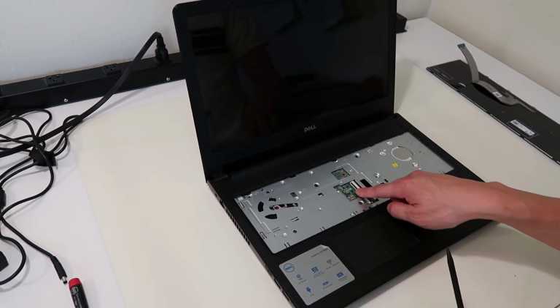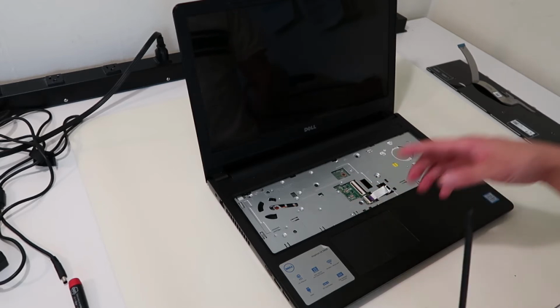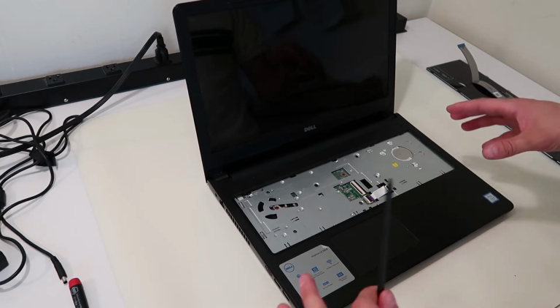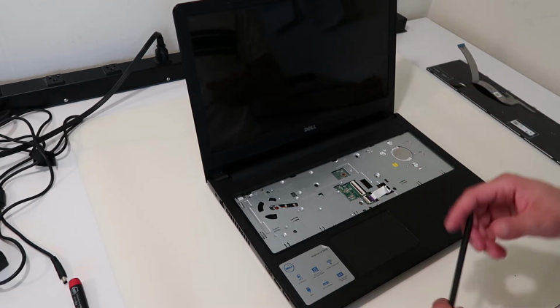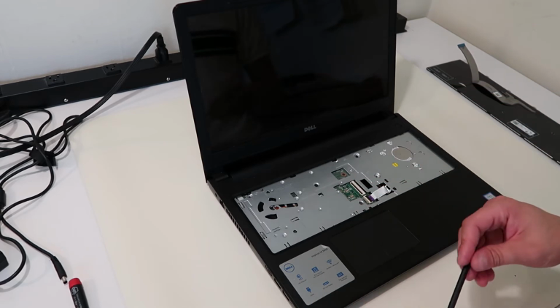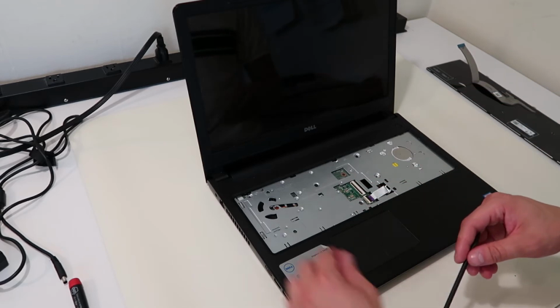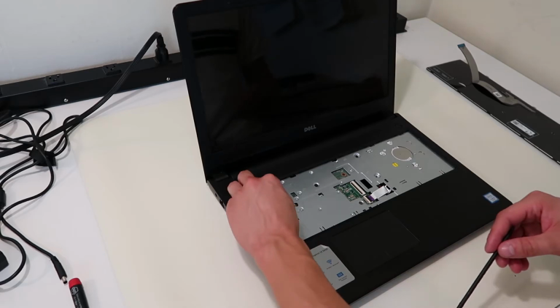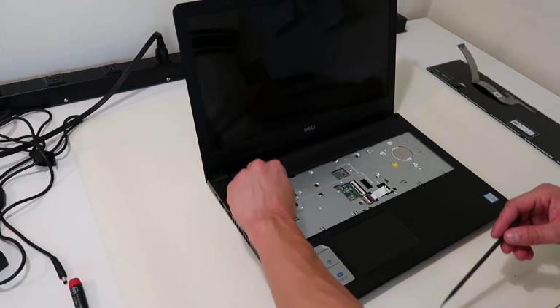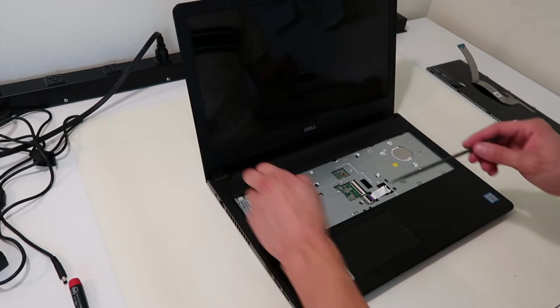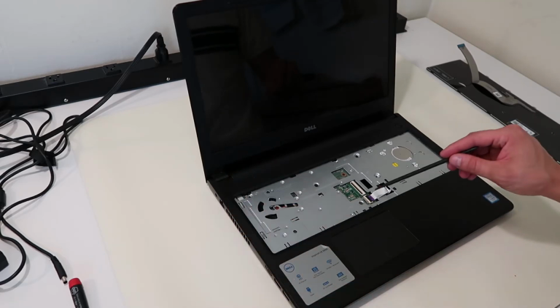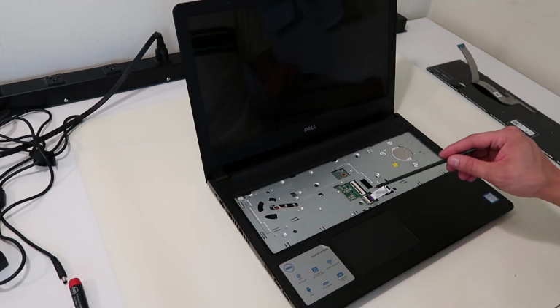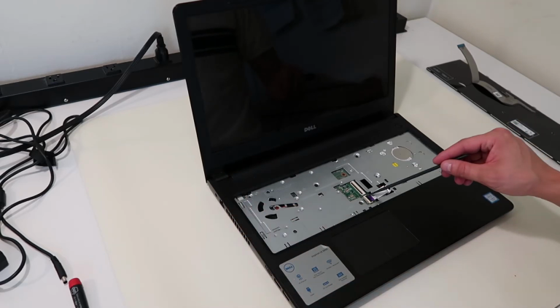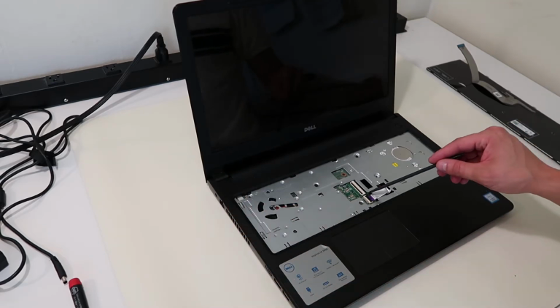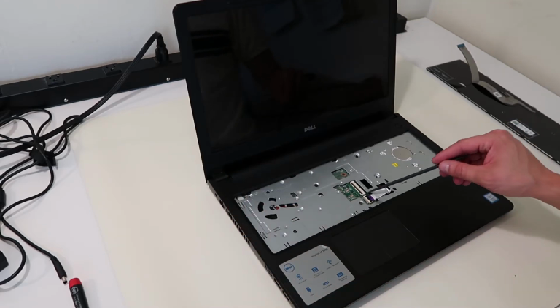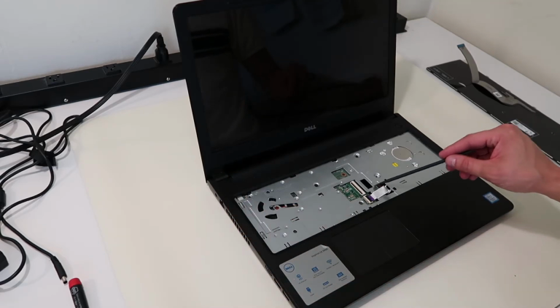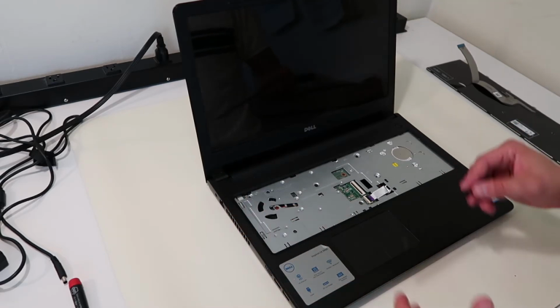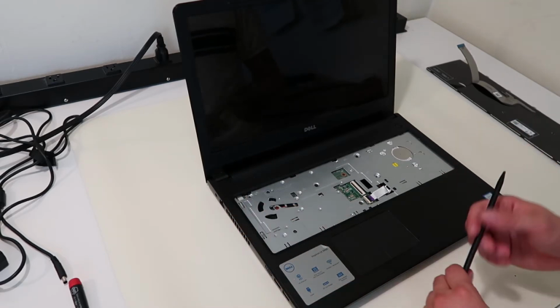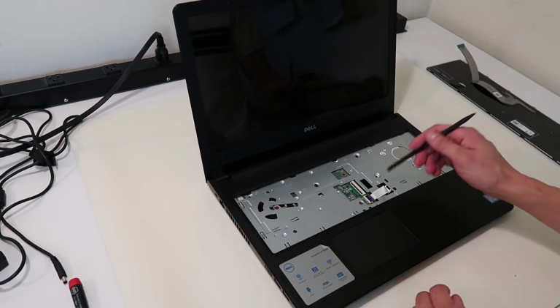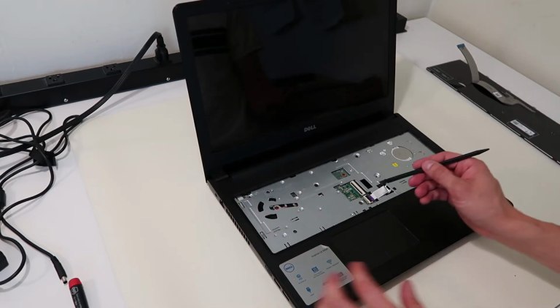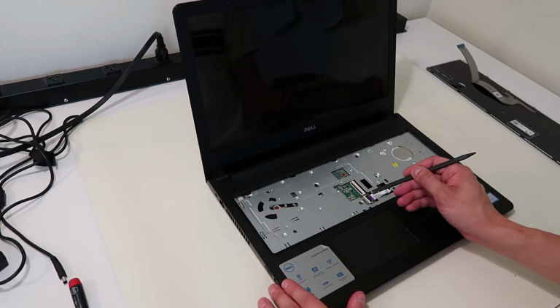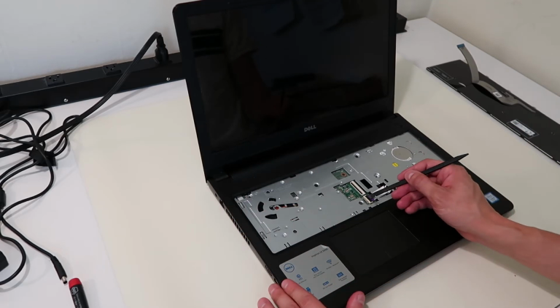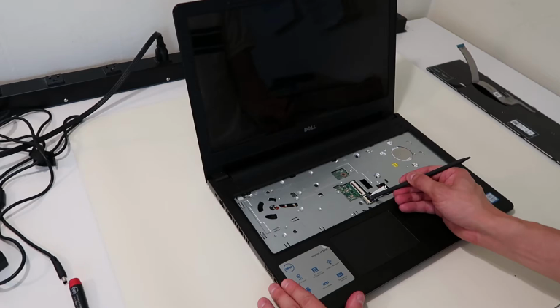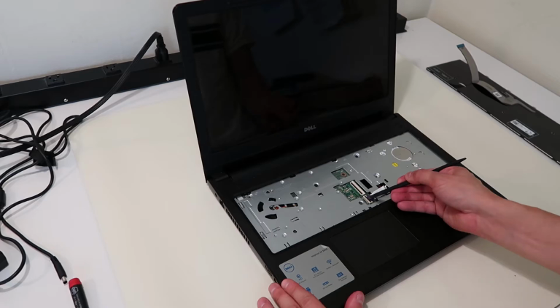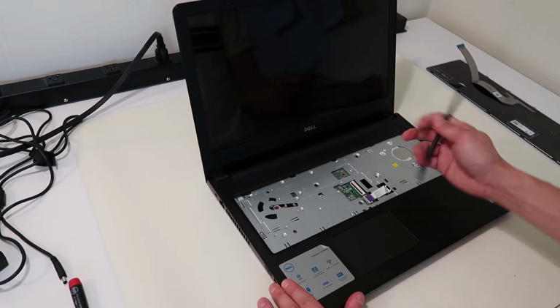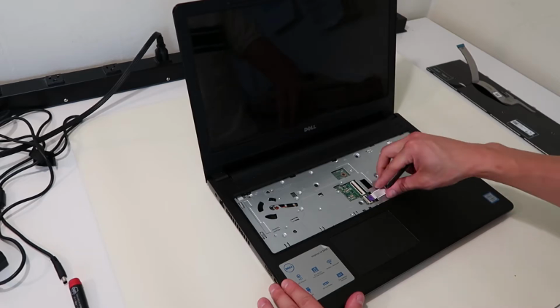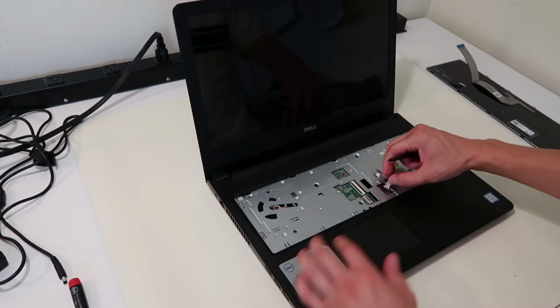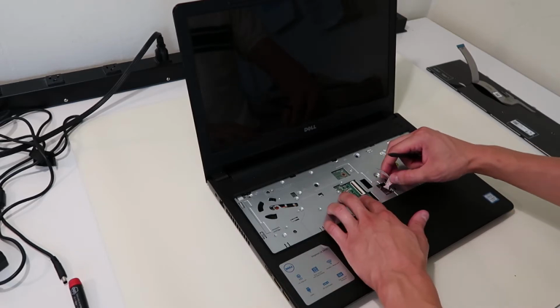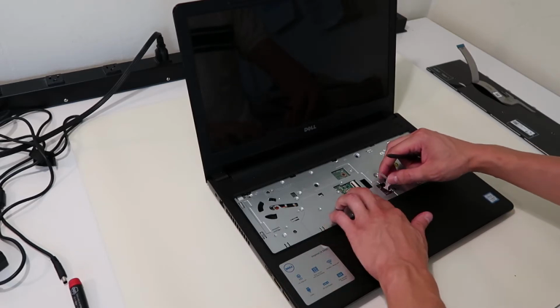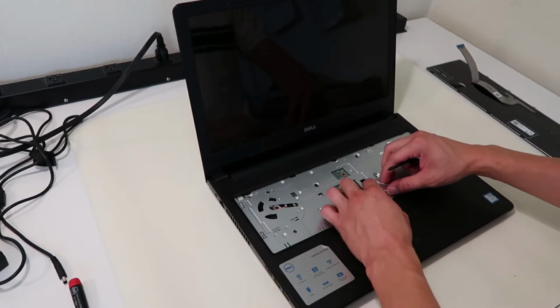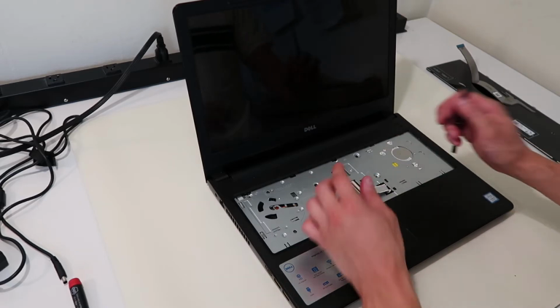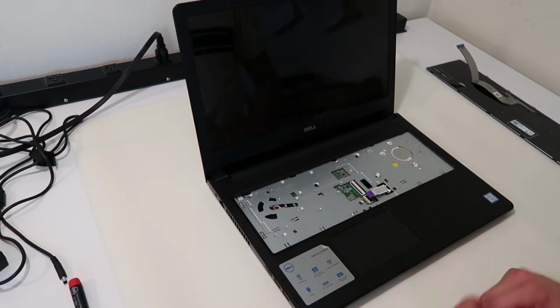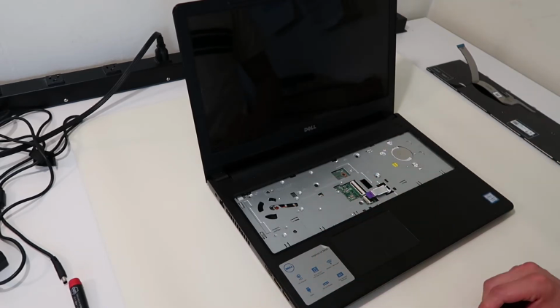Also a good thing you're watching a video first, because this ribbon cable needs to be unattached as well — and I'll show you why once we get into it. So I'll pop that up and take this ribbon cable out, so that's free.